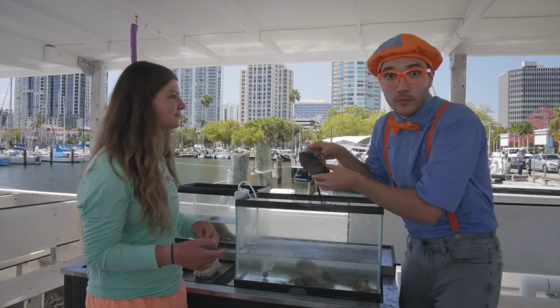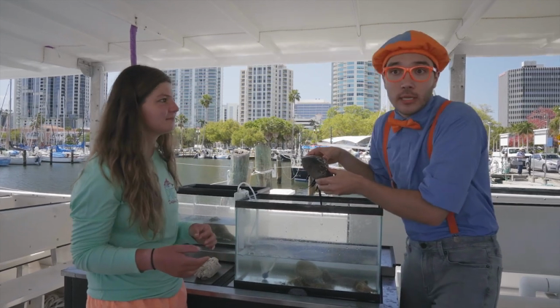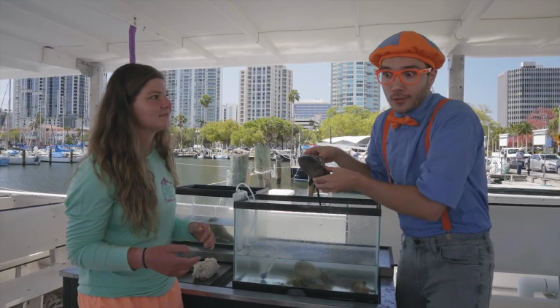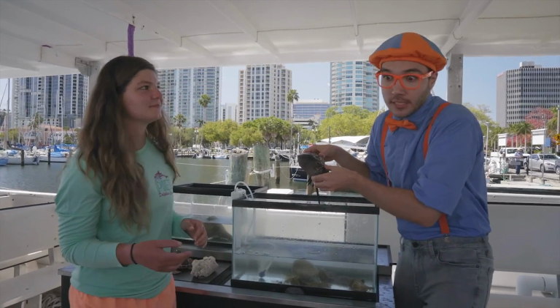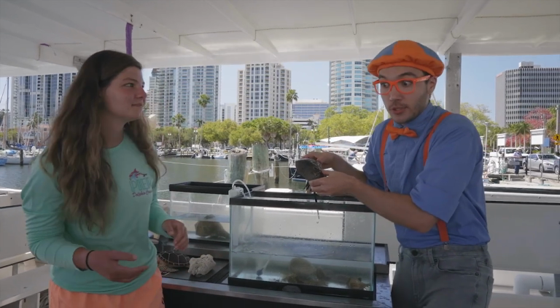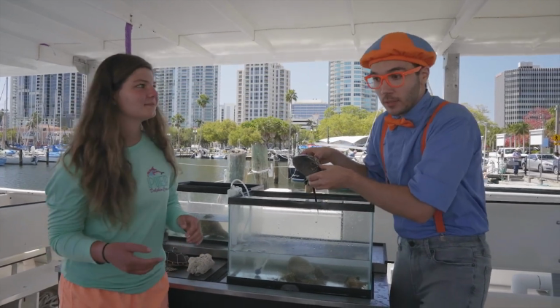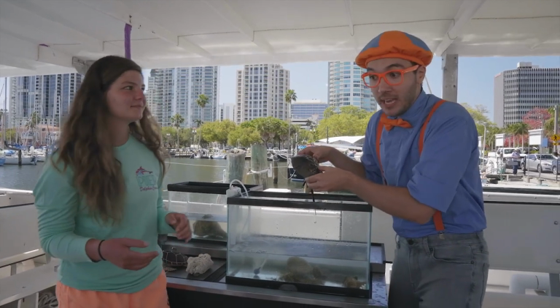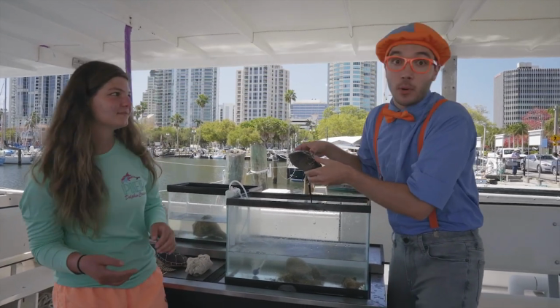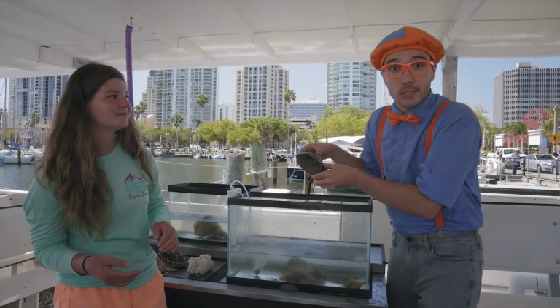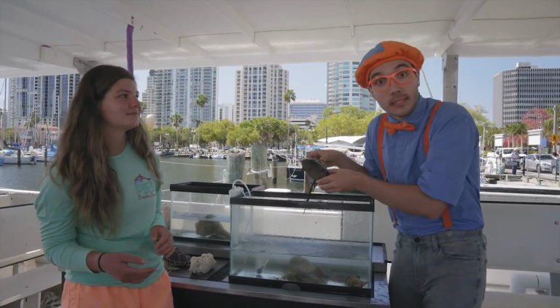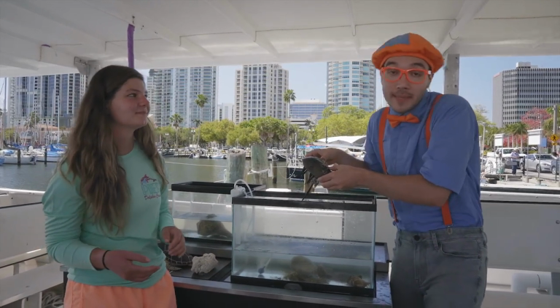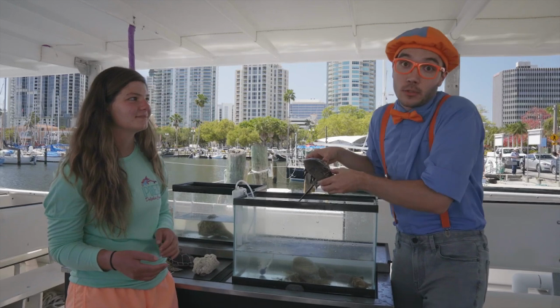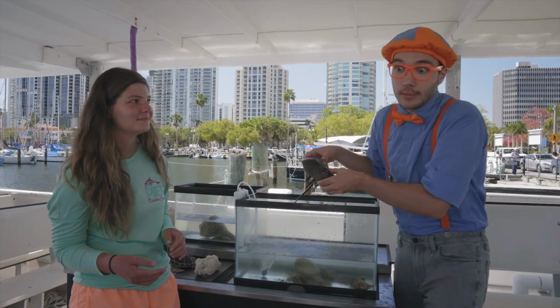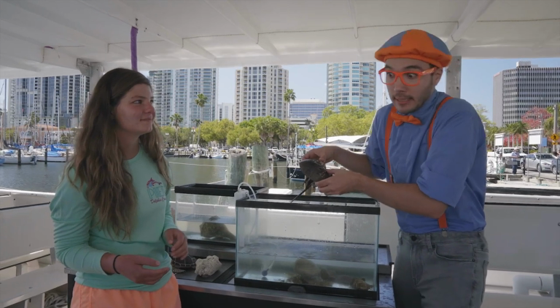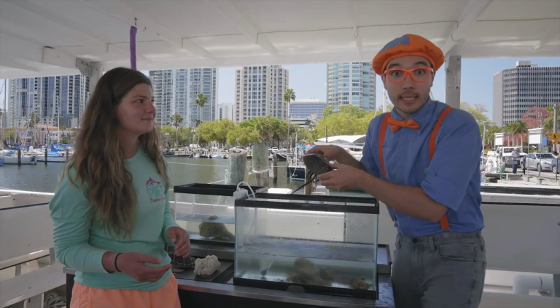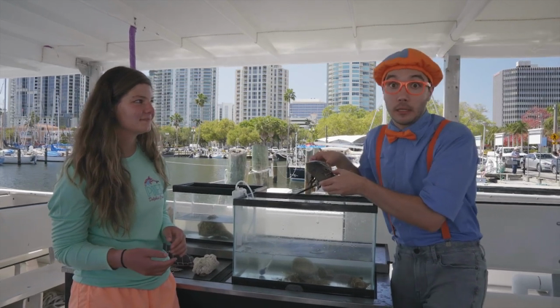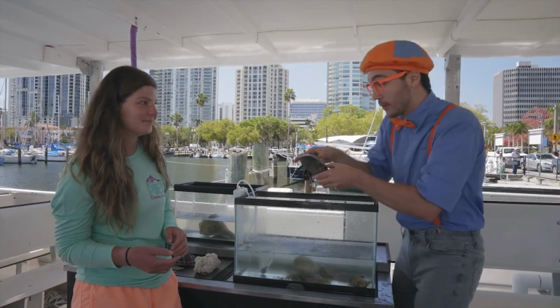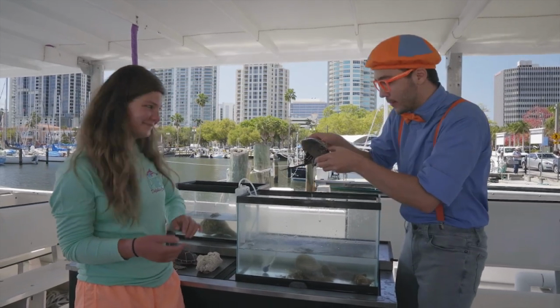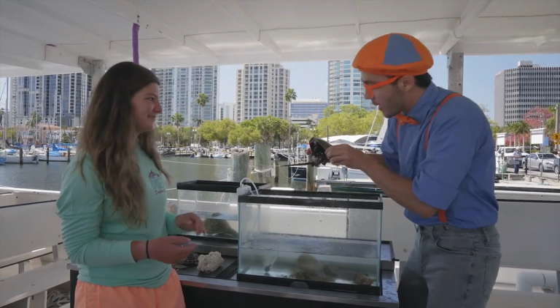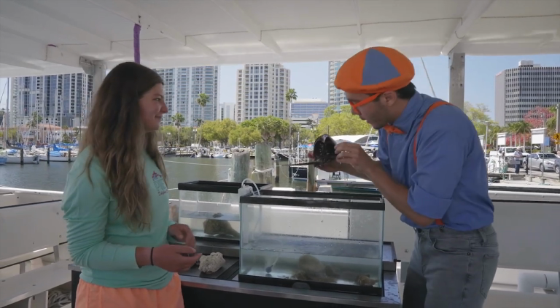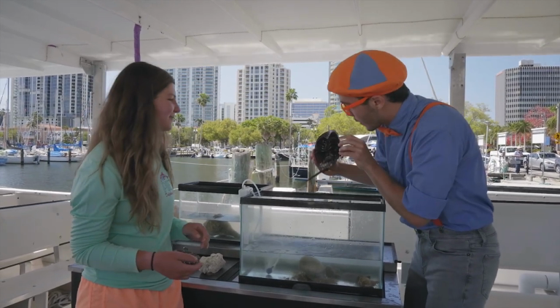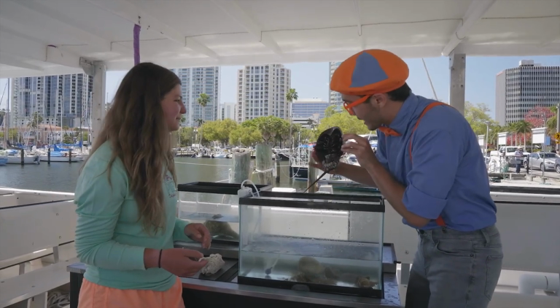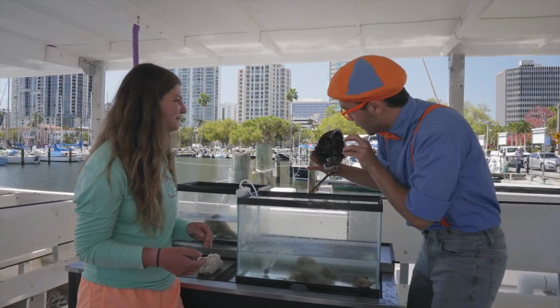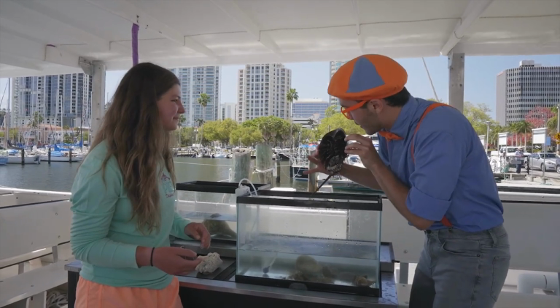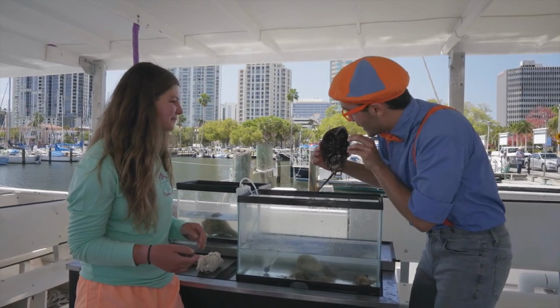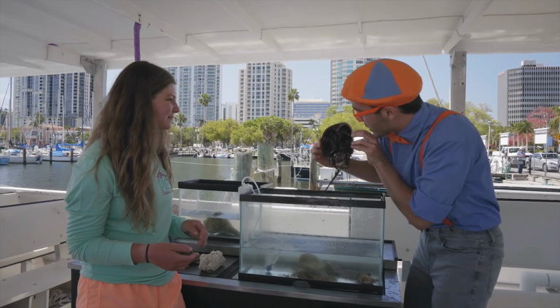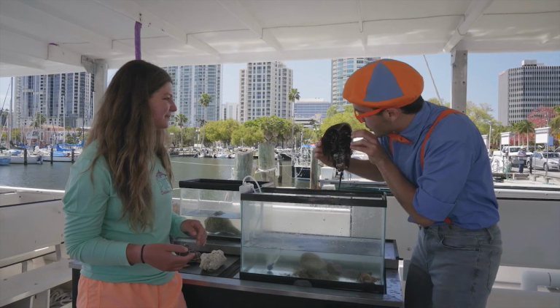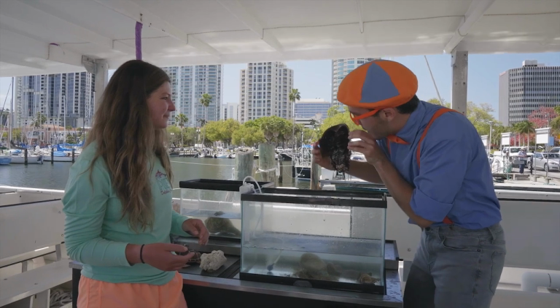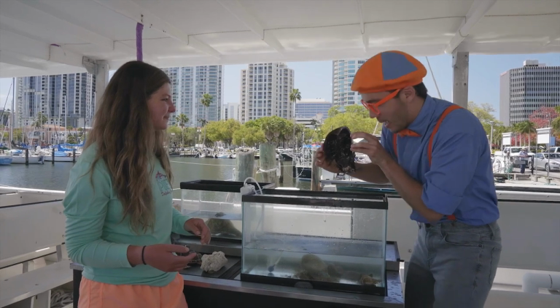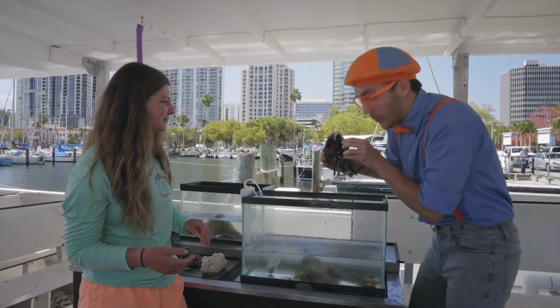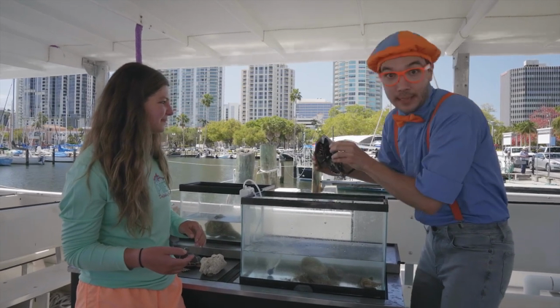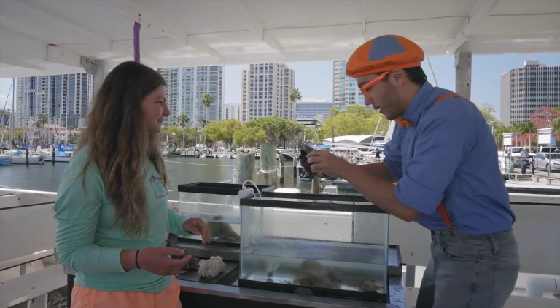So if you see a turtle that's supposed to go really fast with barnacles, then maybe the turtle is sick and needs a doctor. I like you, Mr. Horseshoe Crab — I'm going to put you back in the water!